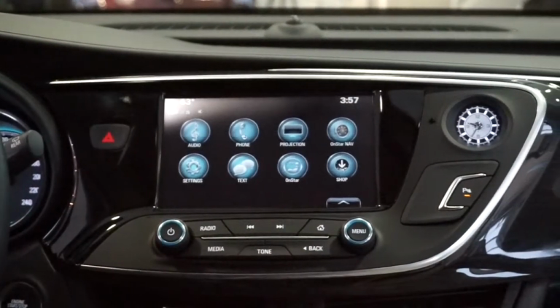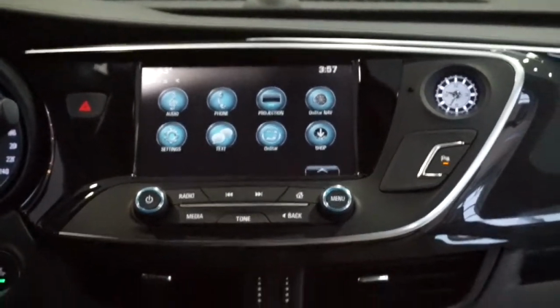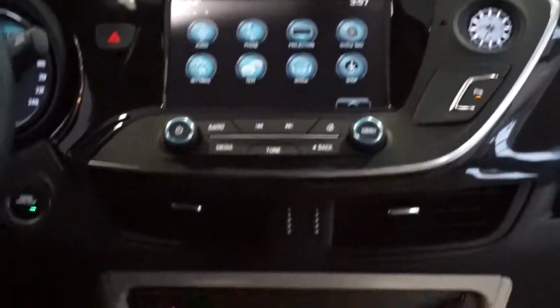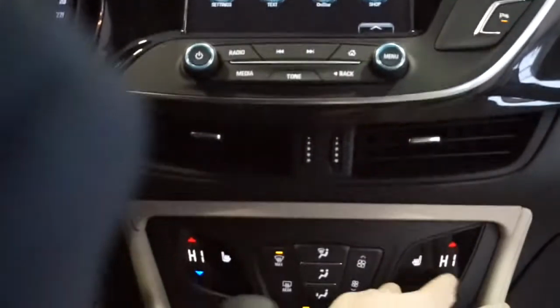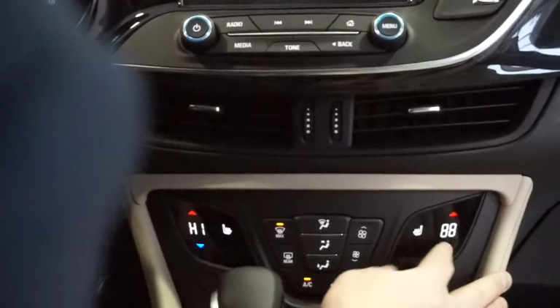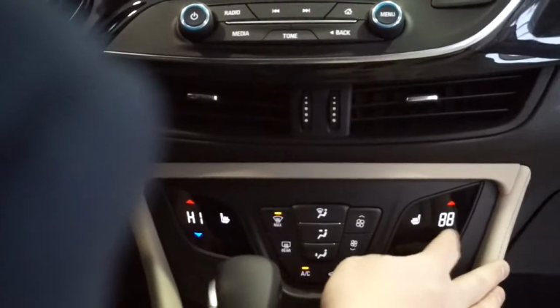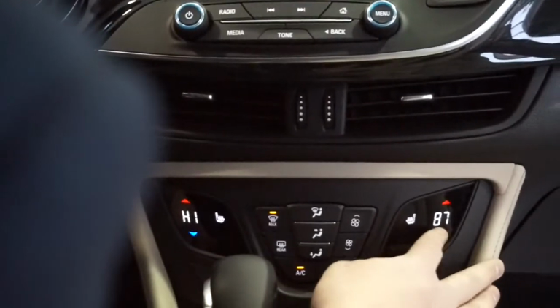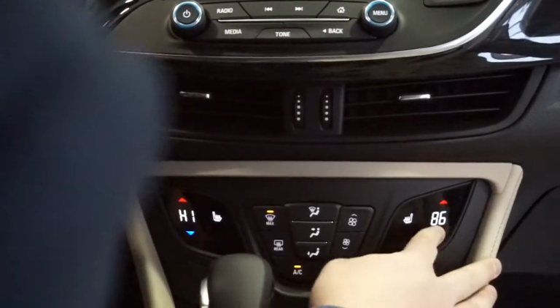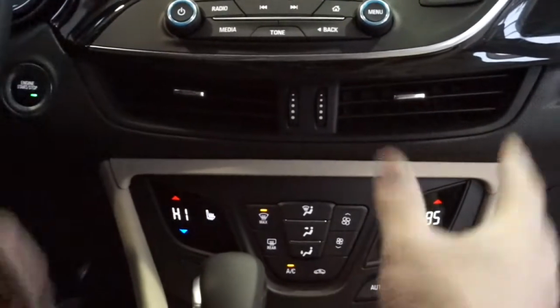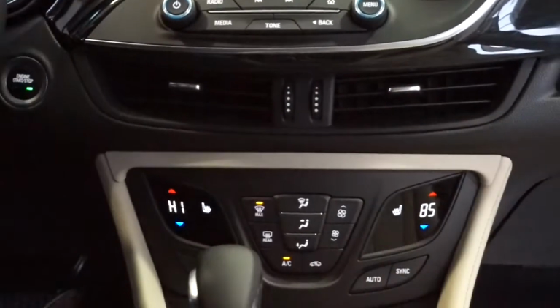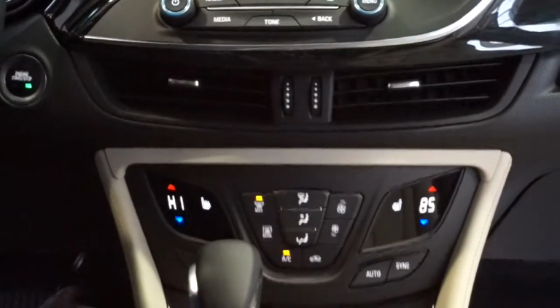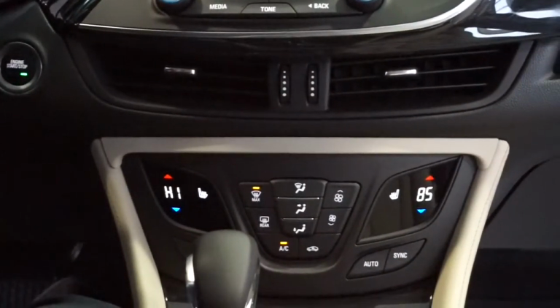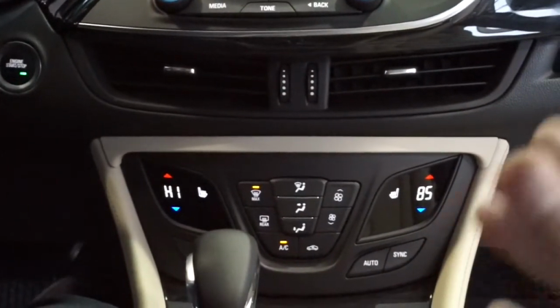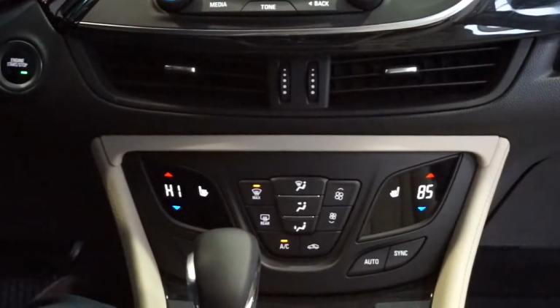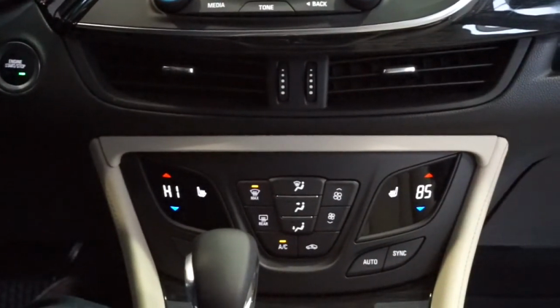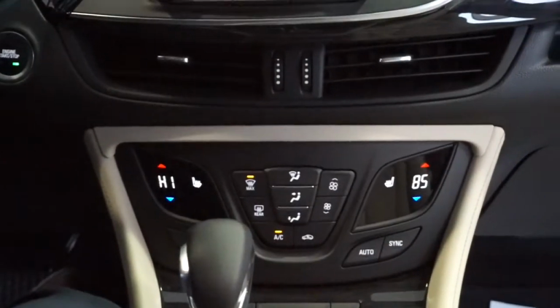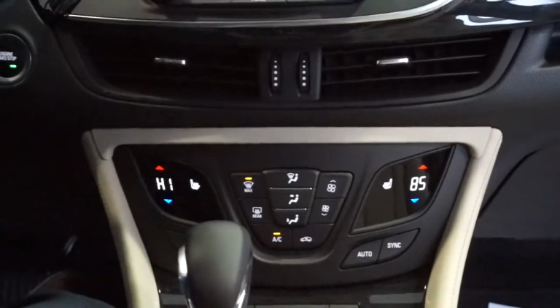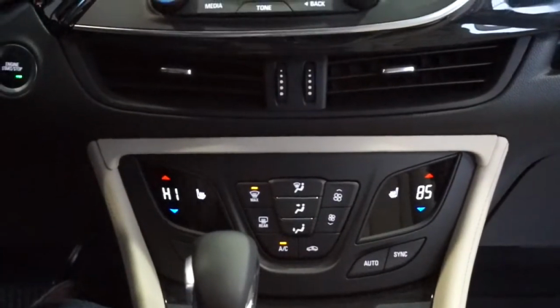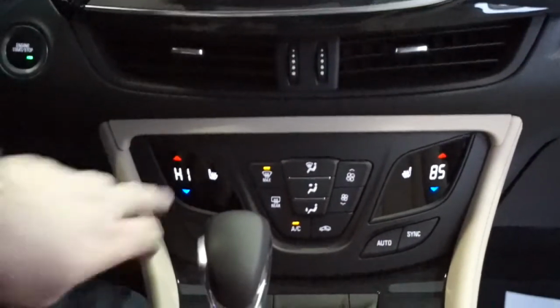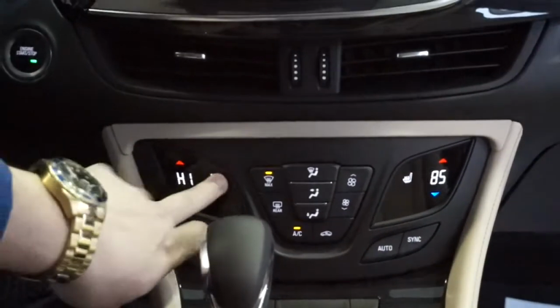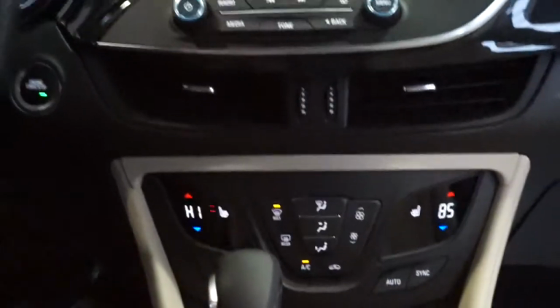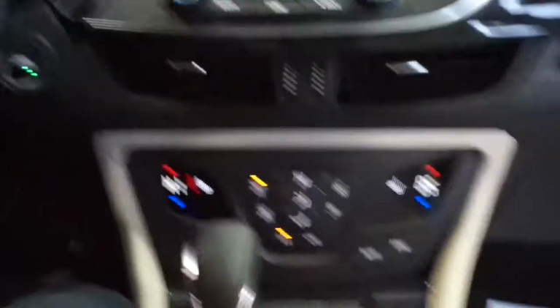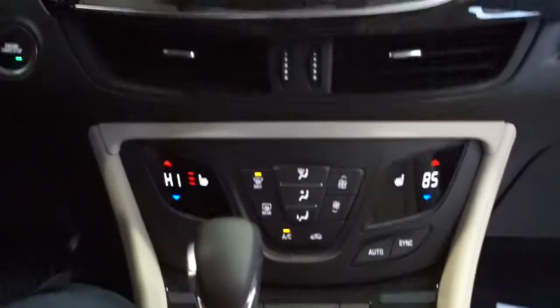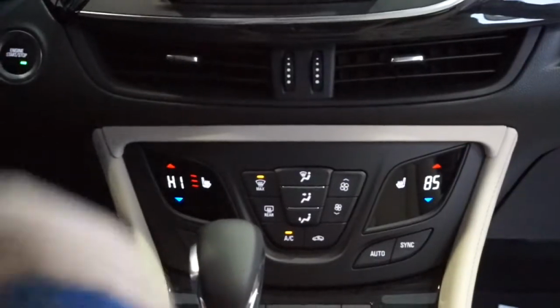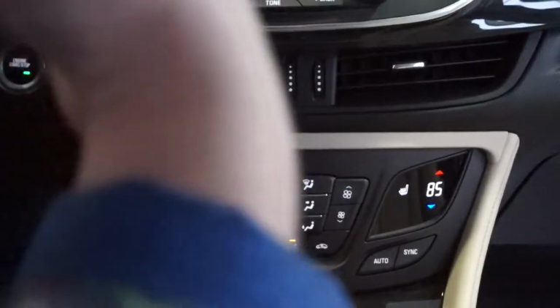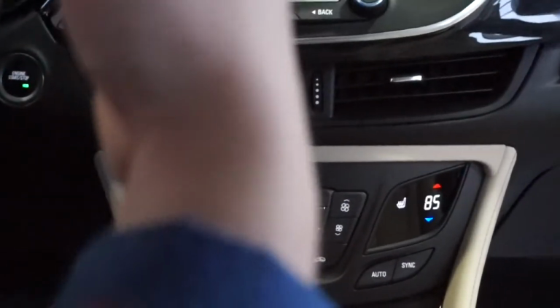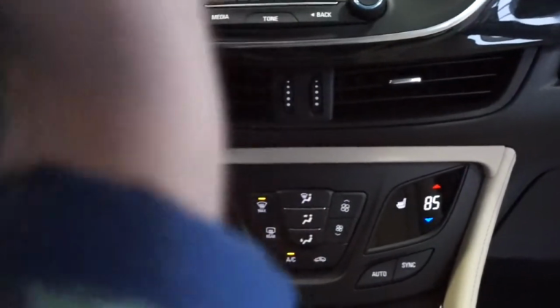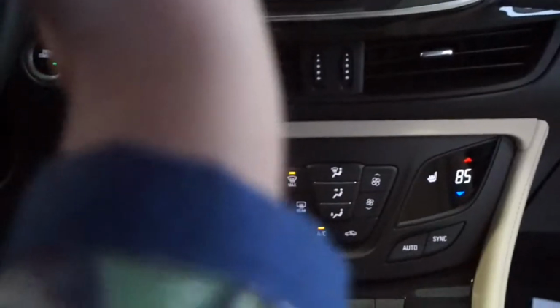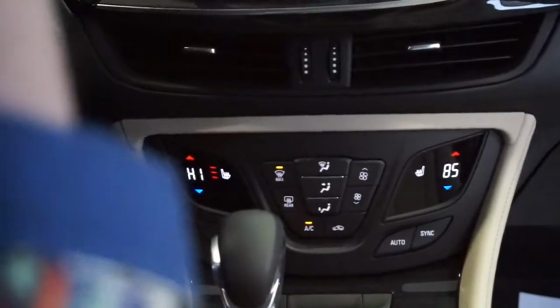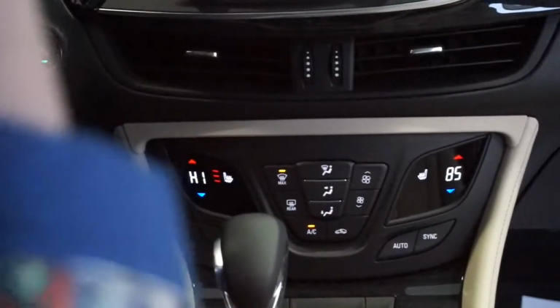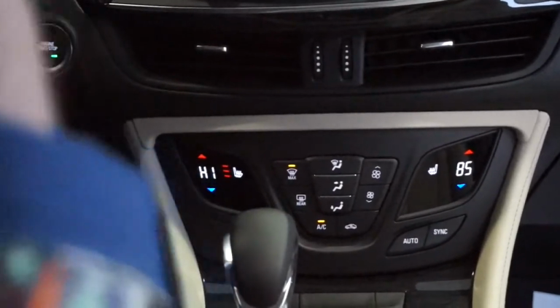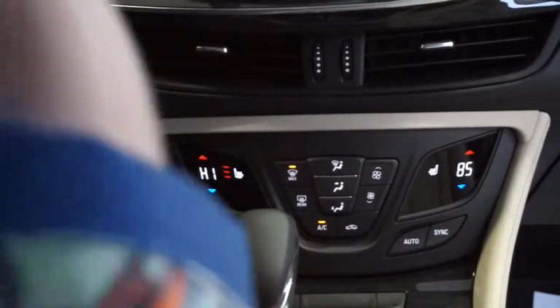Down here we have dual zone climate control. Down here we also have your heated seats — I'm telling you, my butt is already toasty warm.